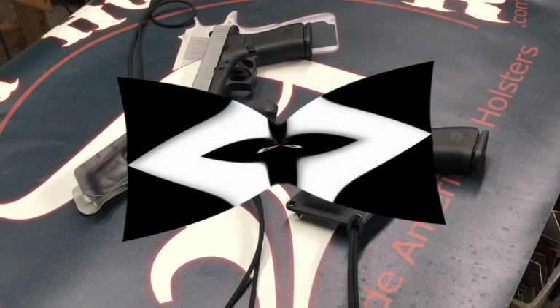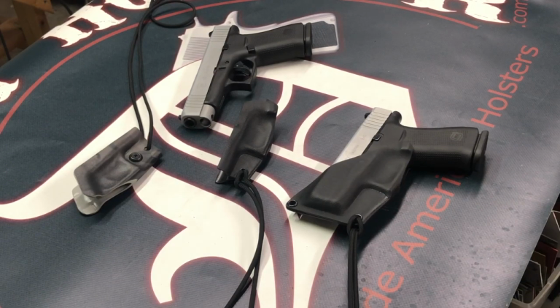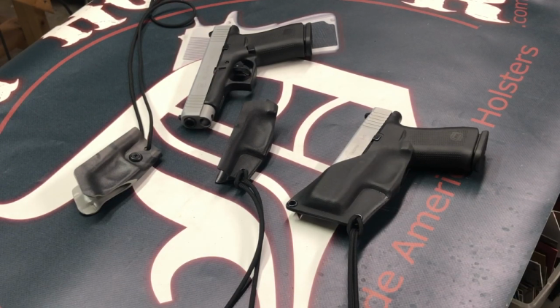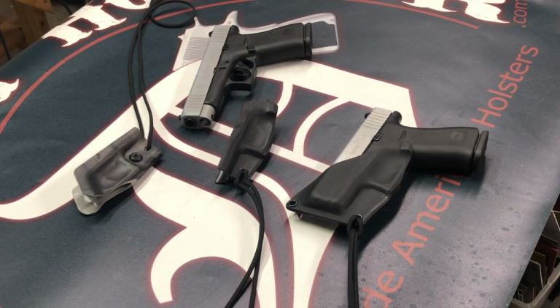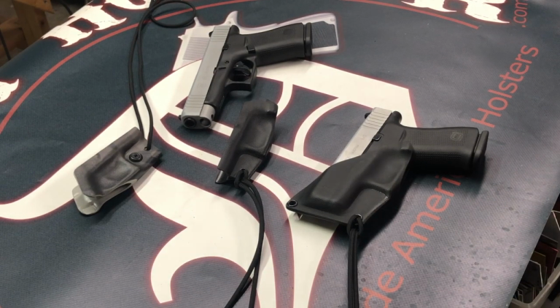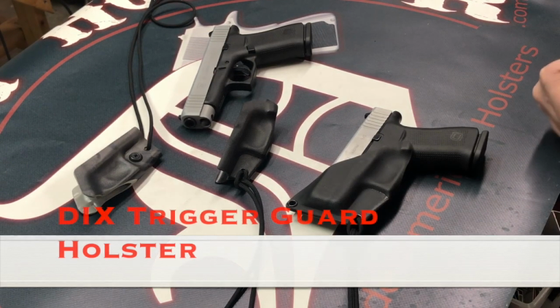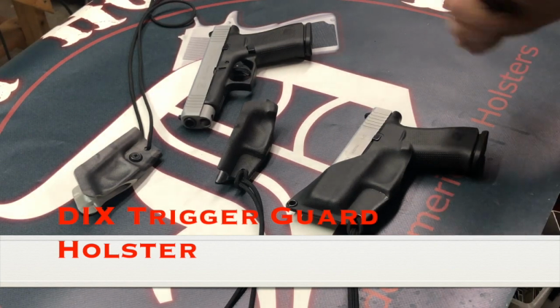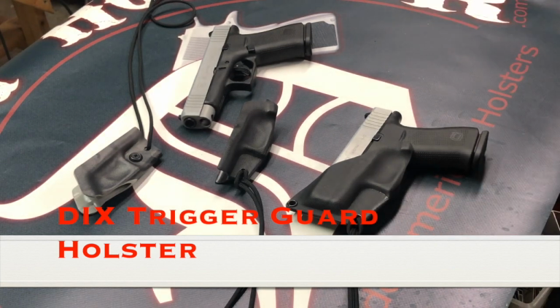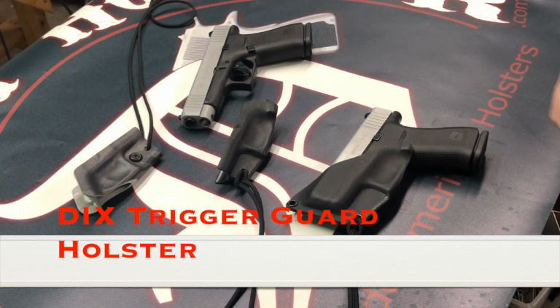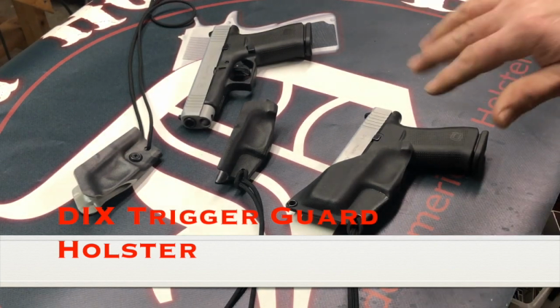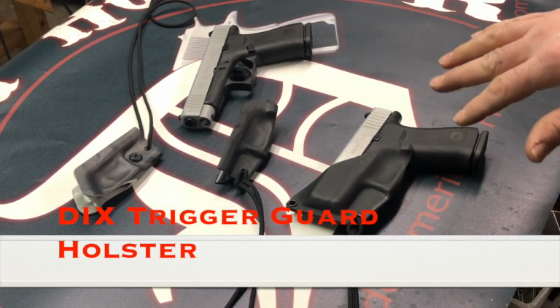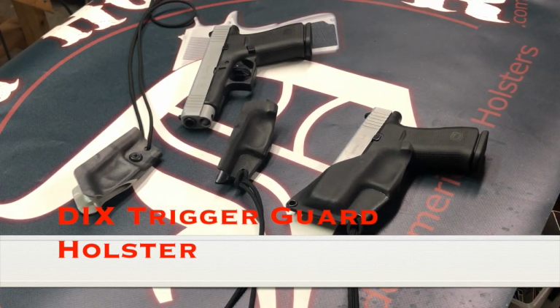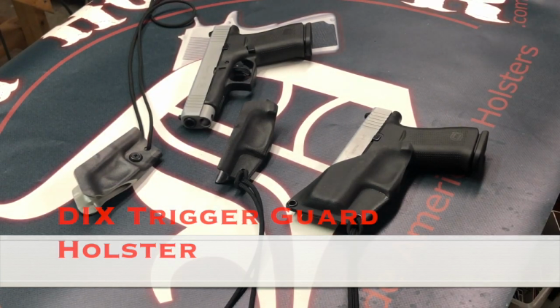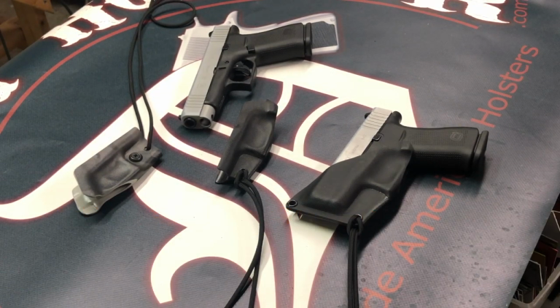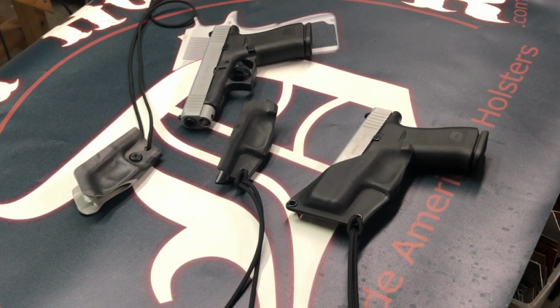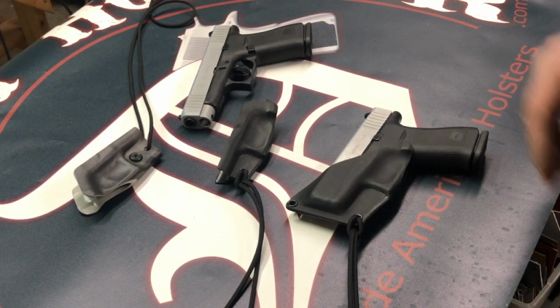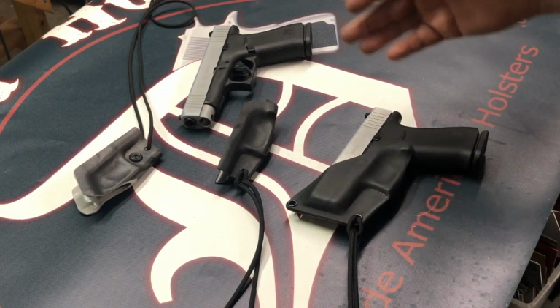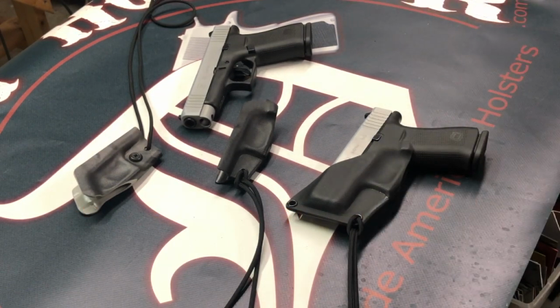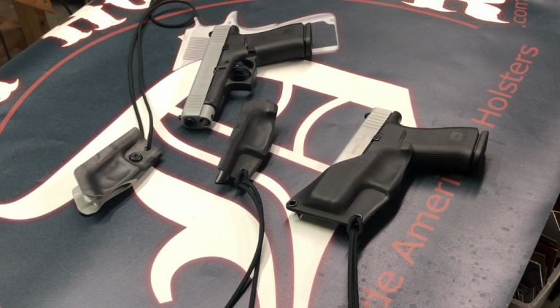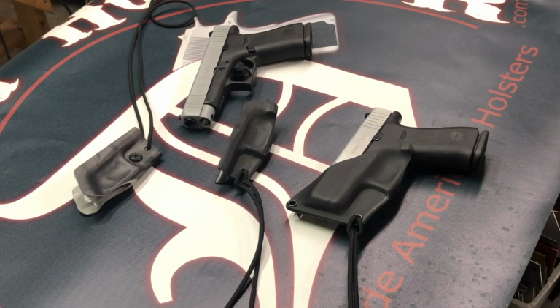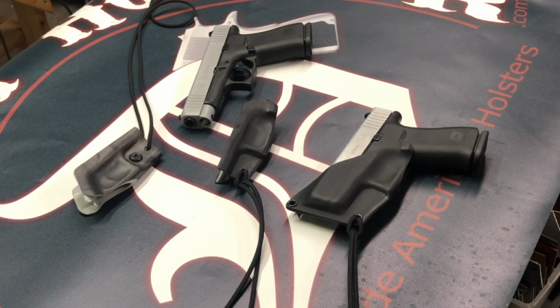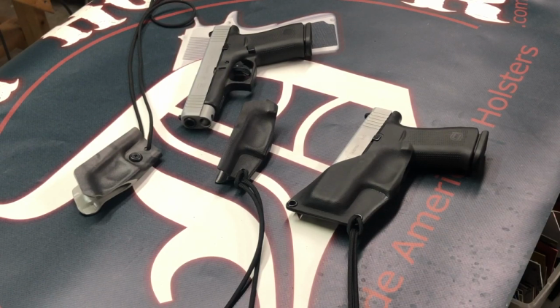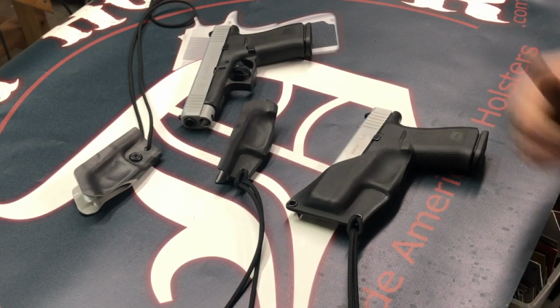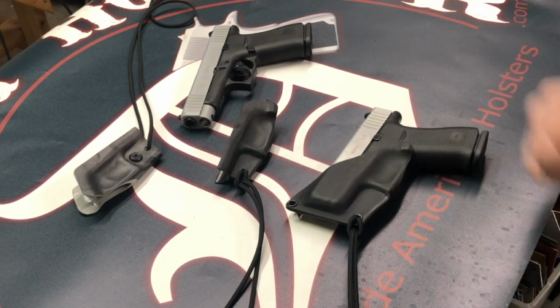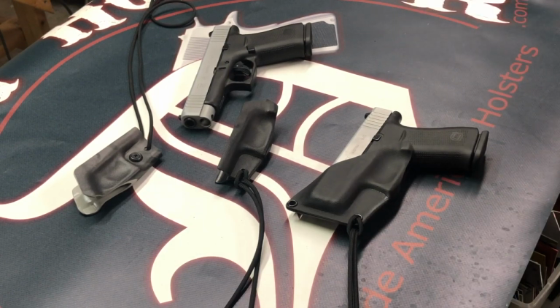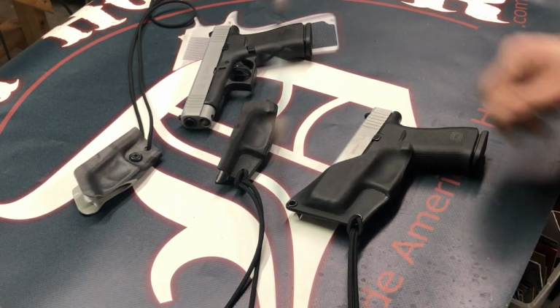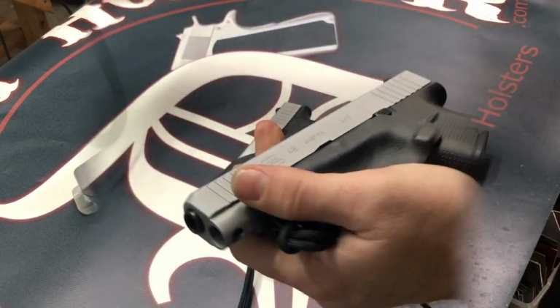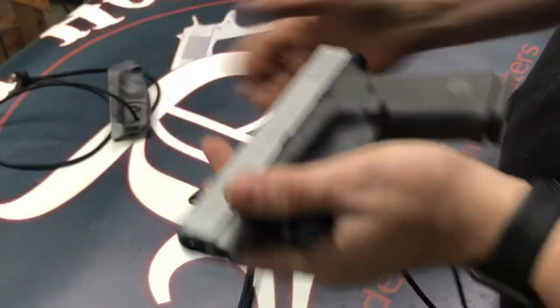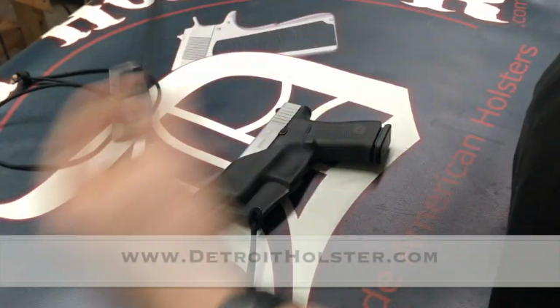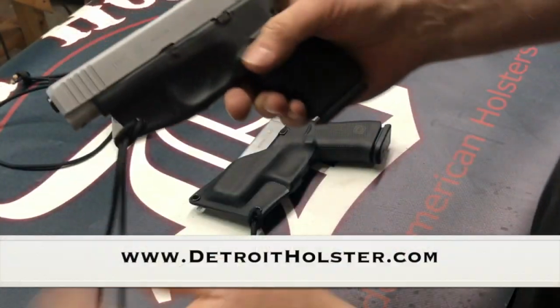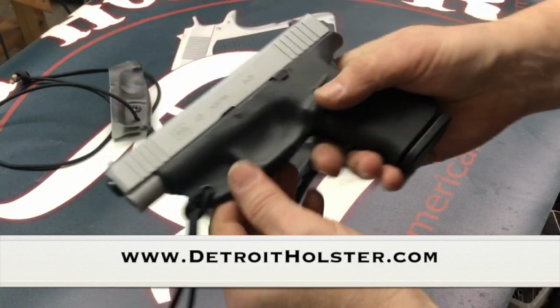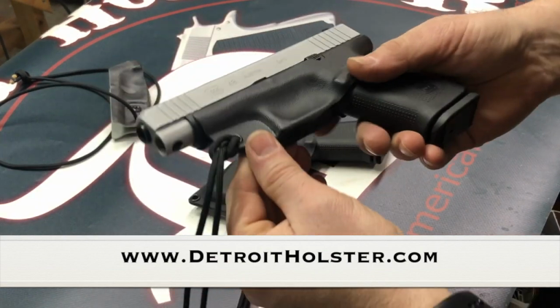Just a quick video on our Dix trigger guard holster. I wanted to show you the proper way of installing and removing it, and introduce you to a few new options and models of it as well.